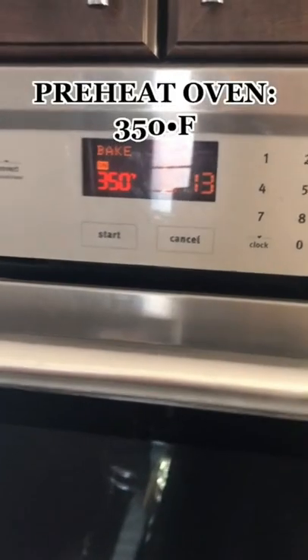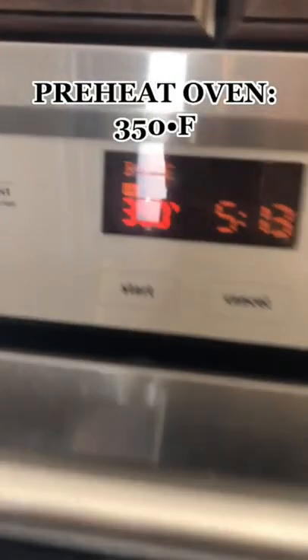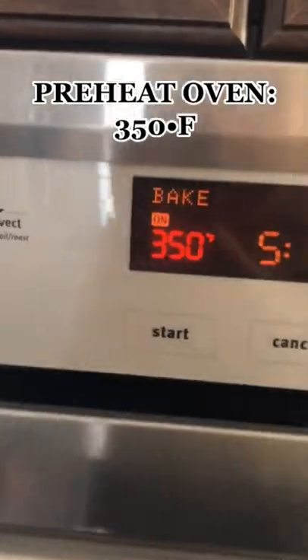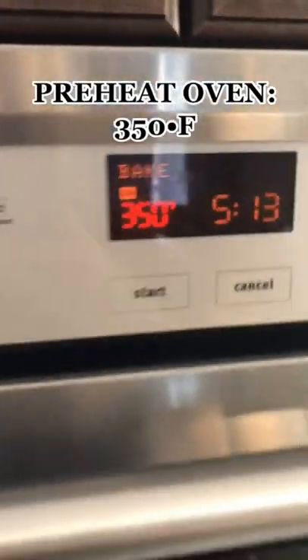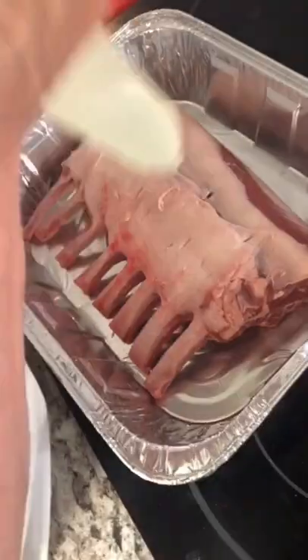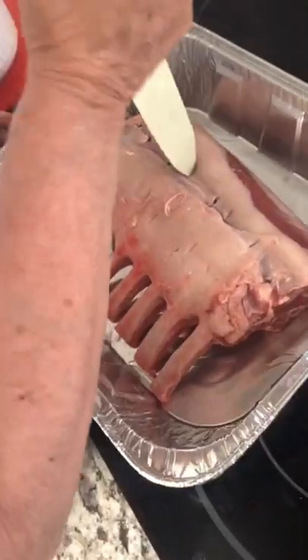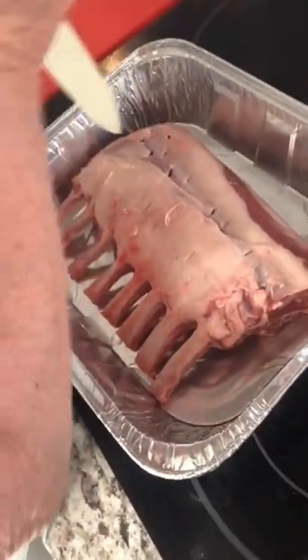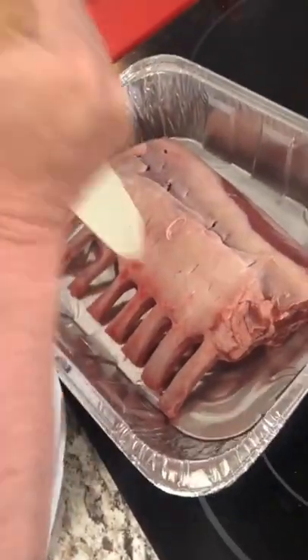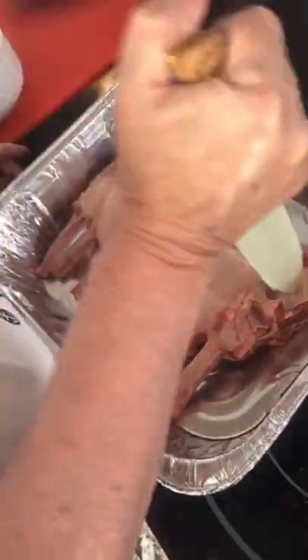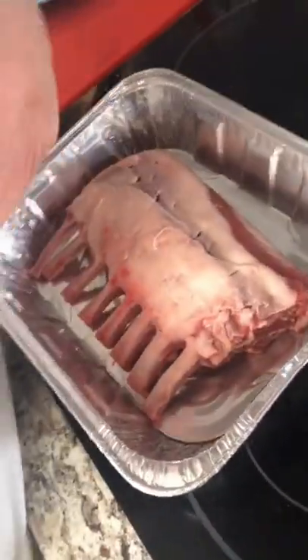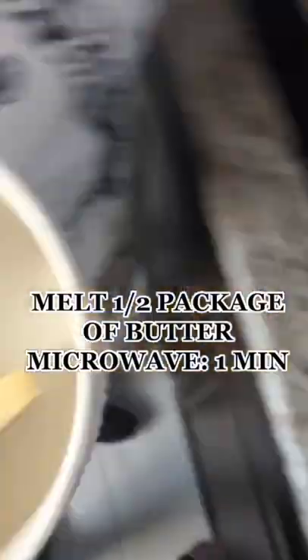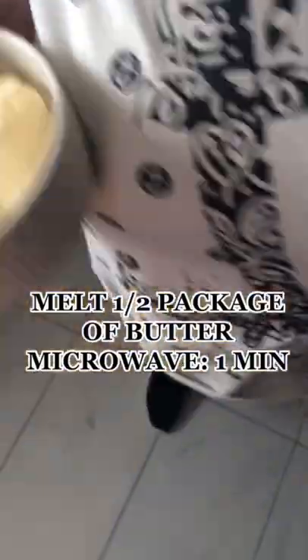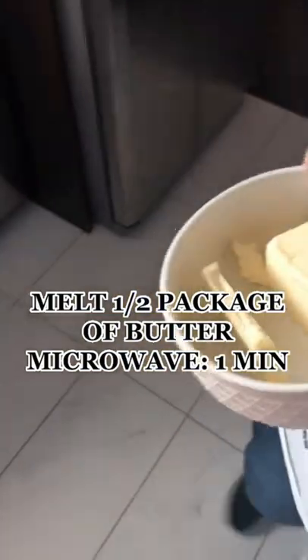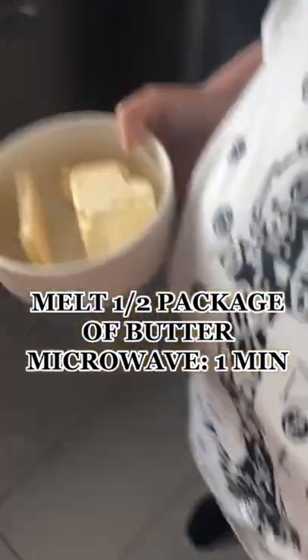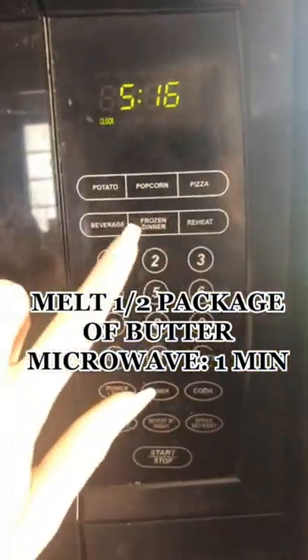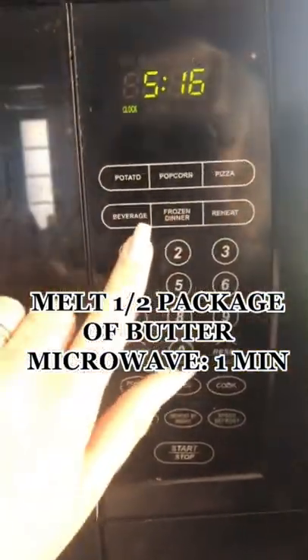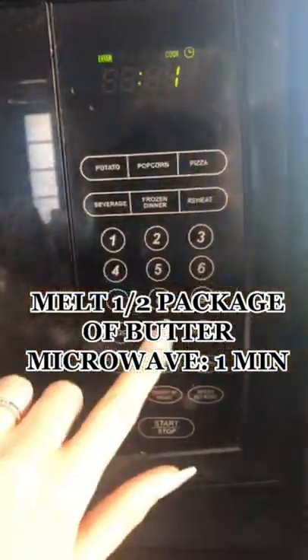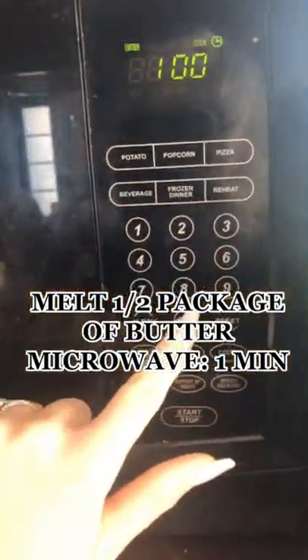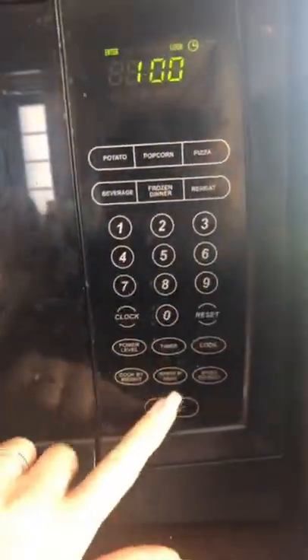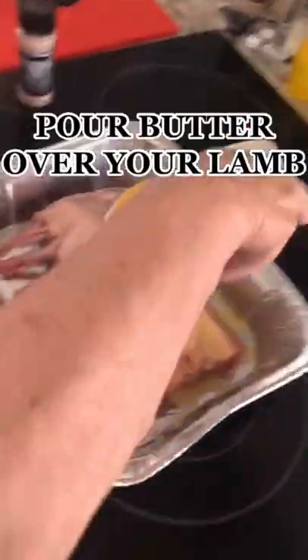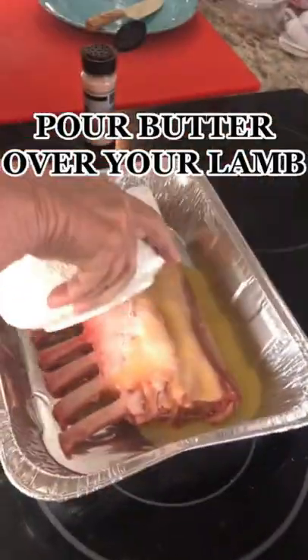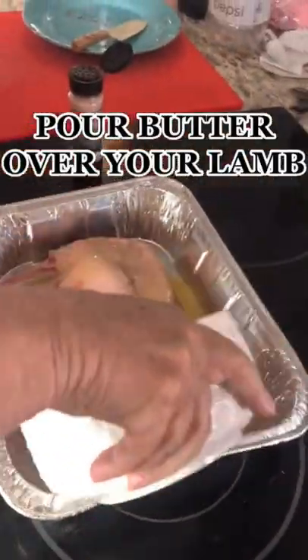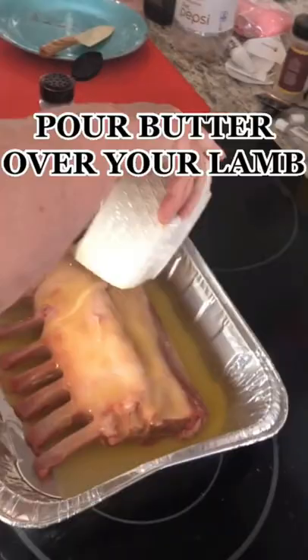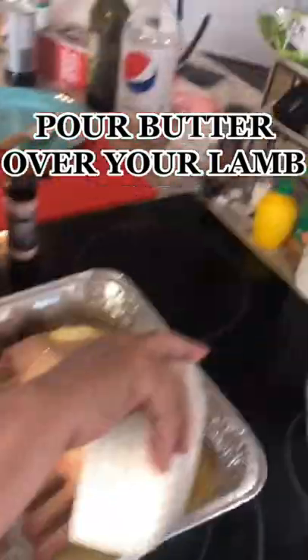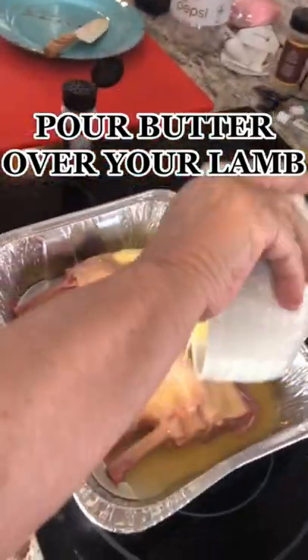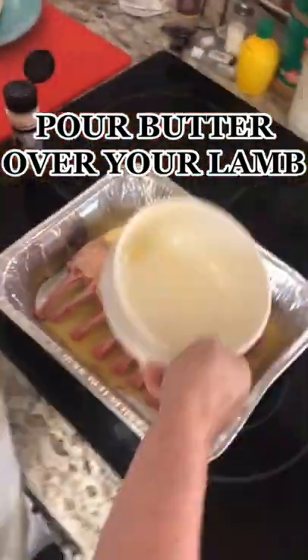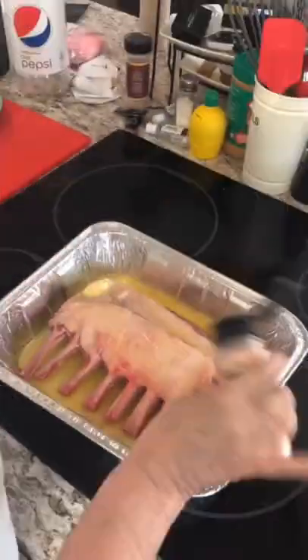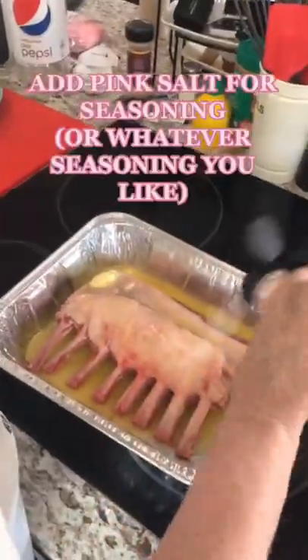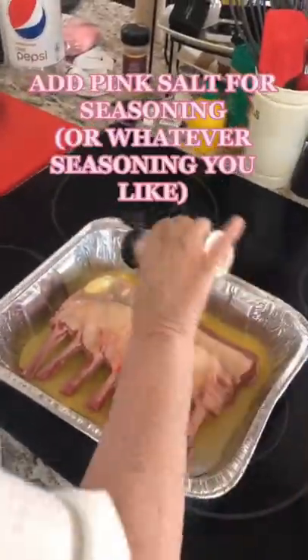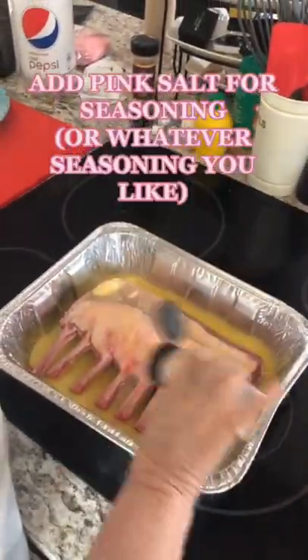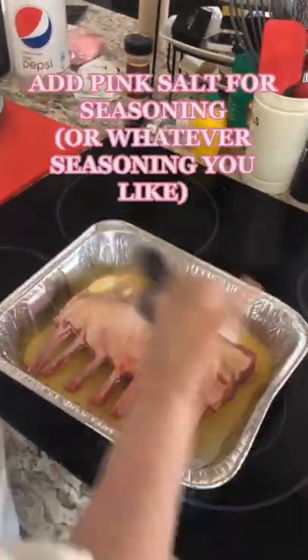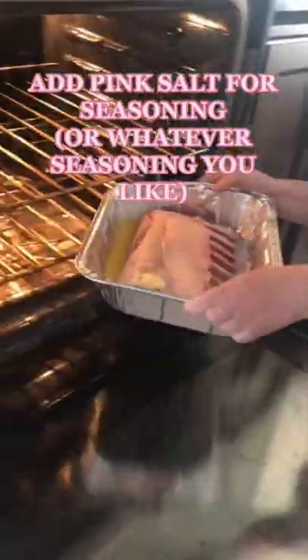Preheat oven to 350°F. Puncture holes in your rack of lamb. Melt half a package of butter in the microwave for one minute, then pour all the melted butter all over your rack of lamb. Add some pink salt for seasoning.